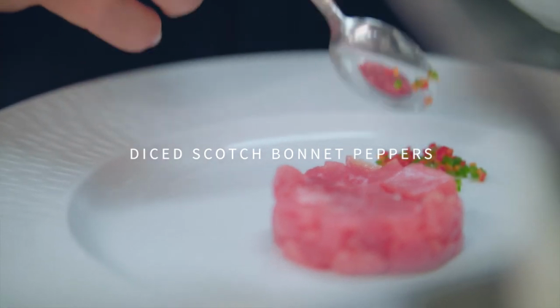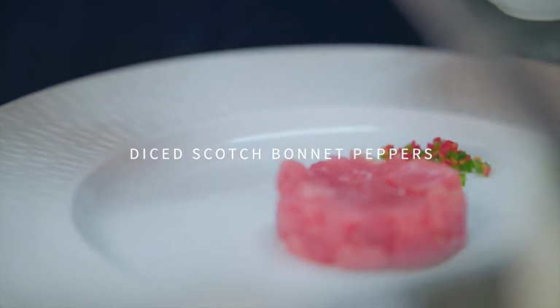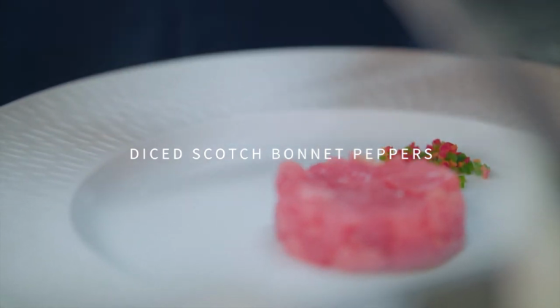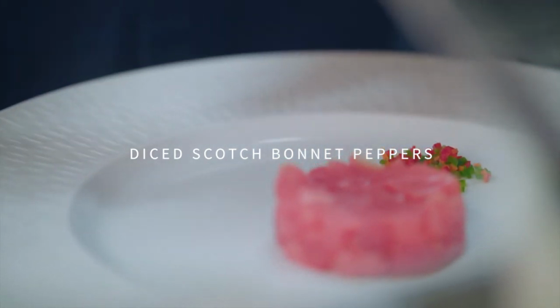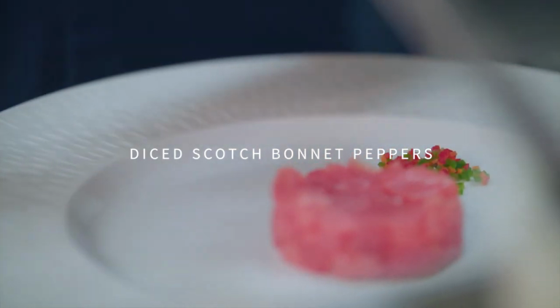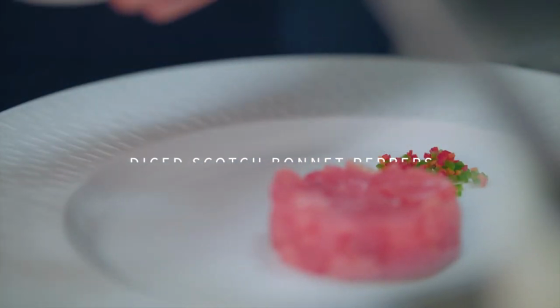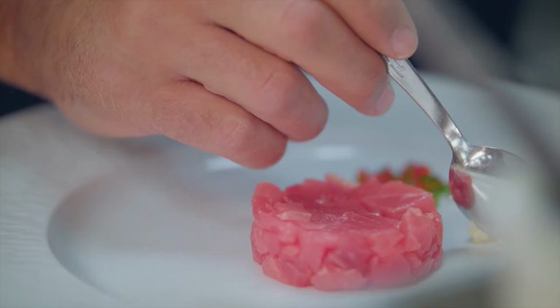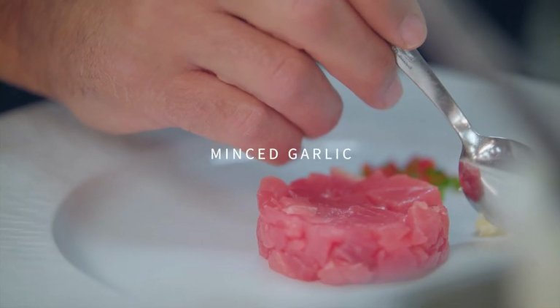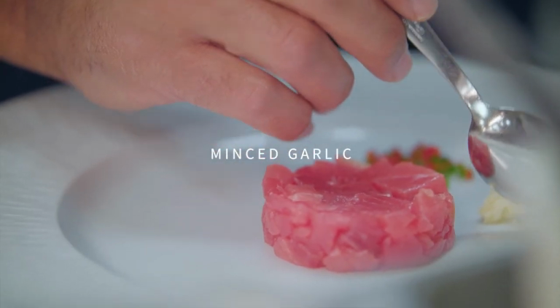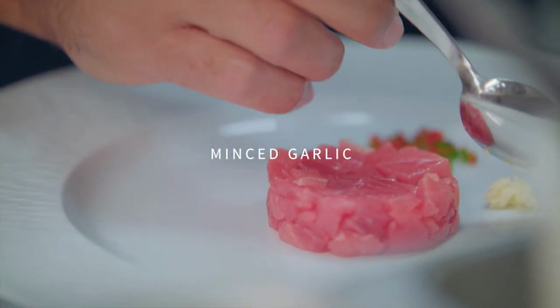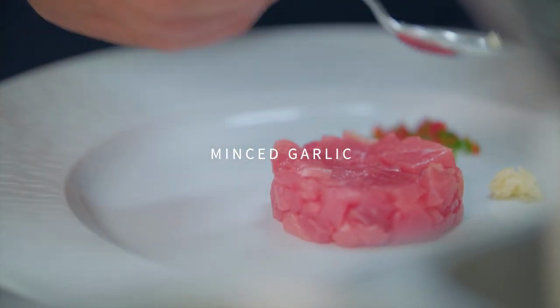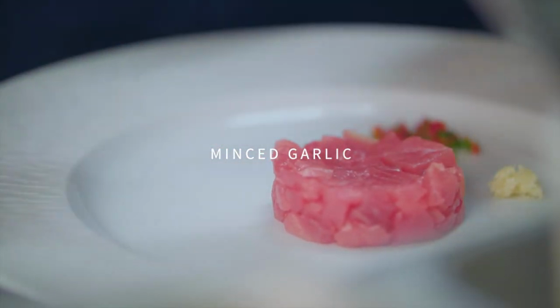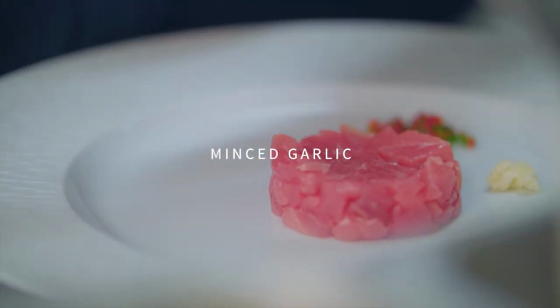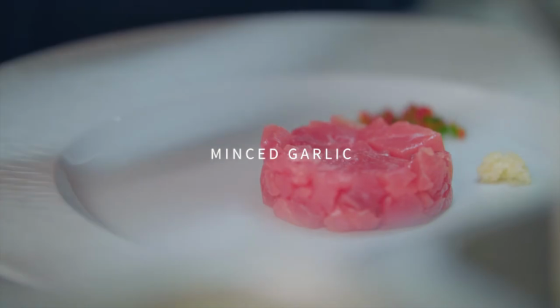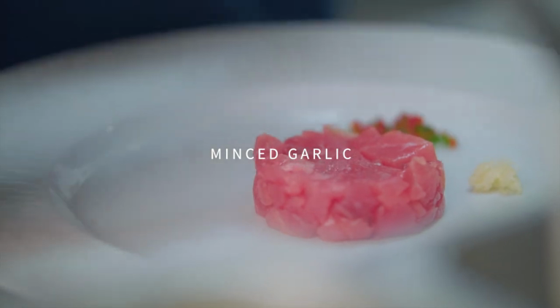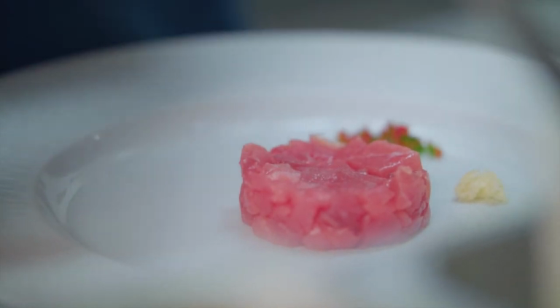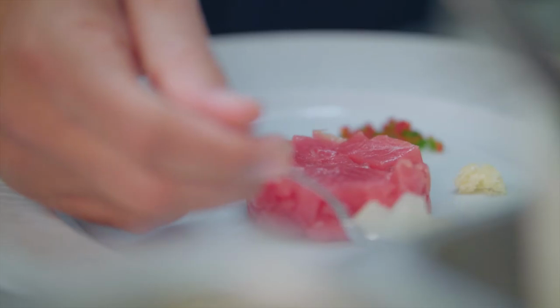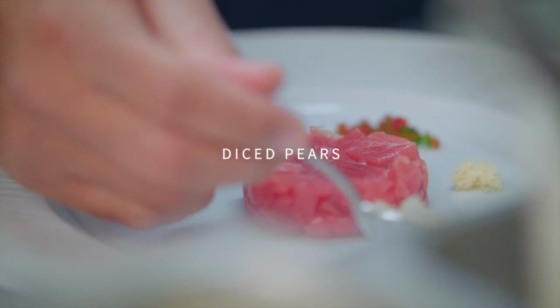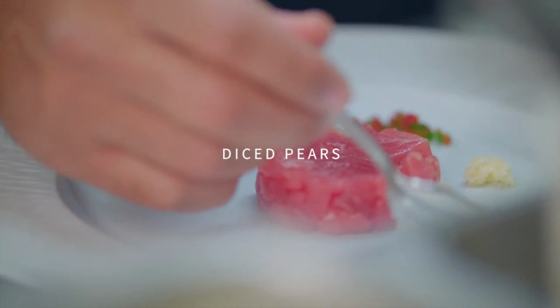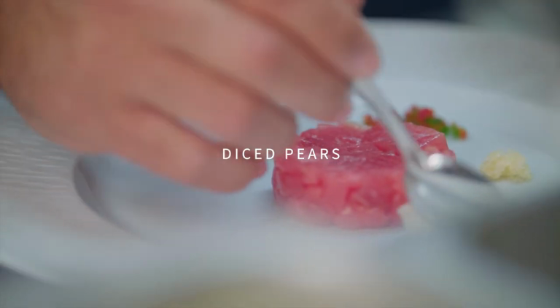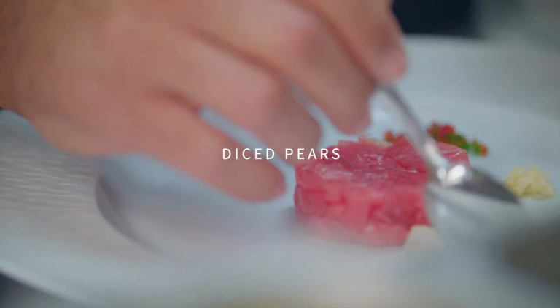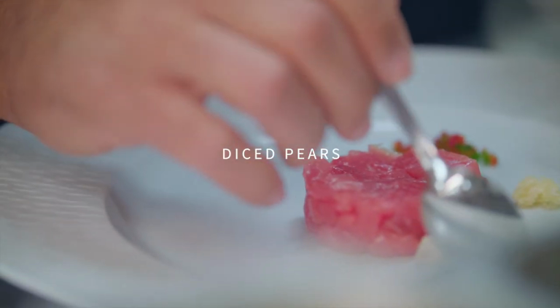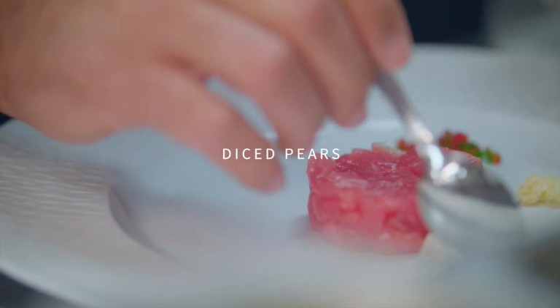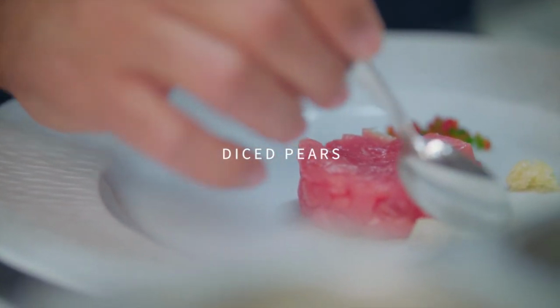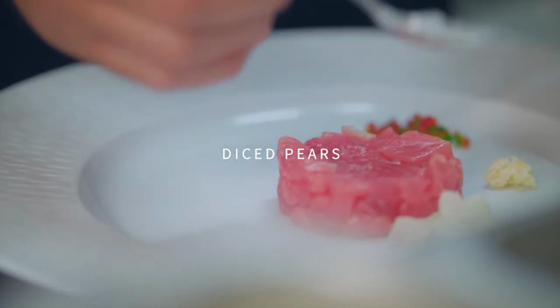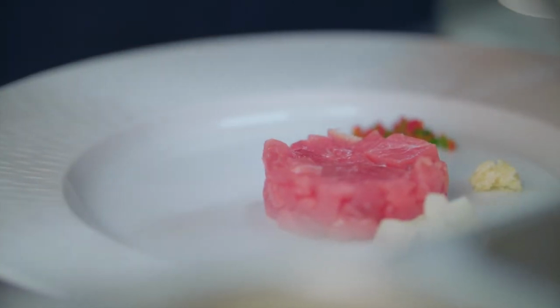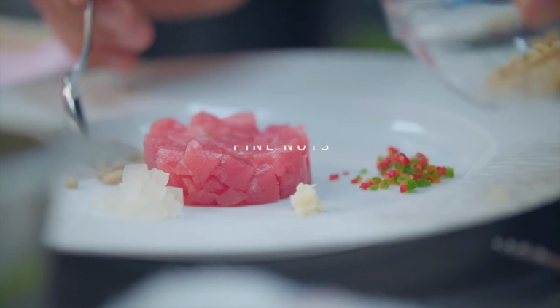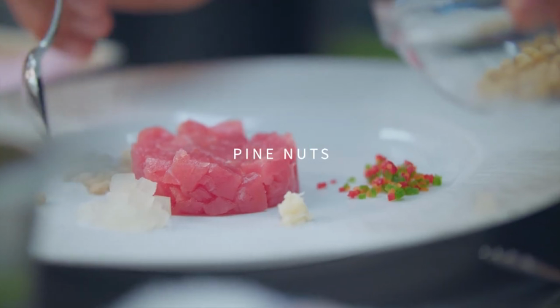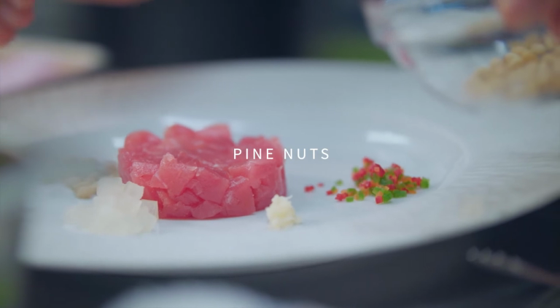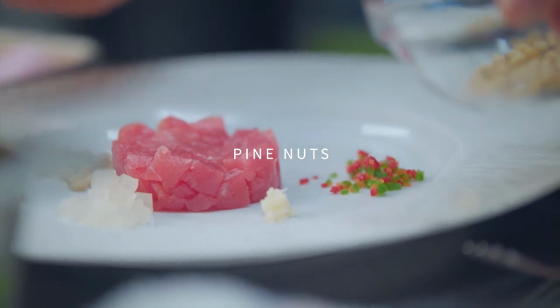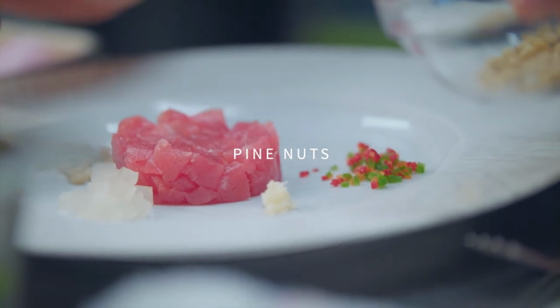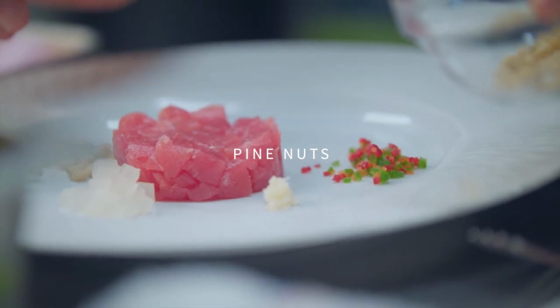What we're going to do is we're going to have scotch bonnet peppers, a touch of chopped garlic, a nice dice of pears, and we have pine nuts.